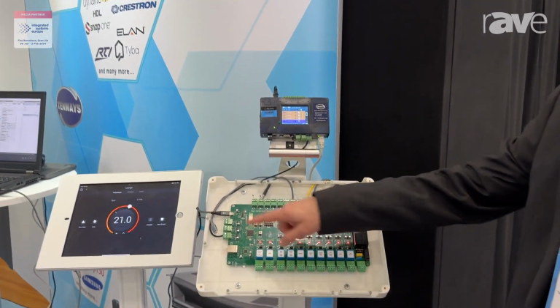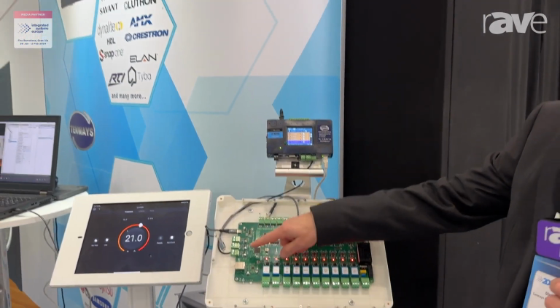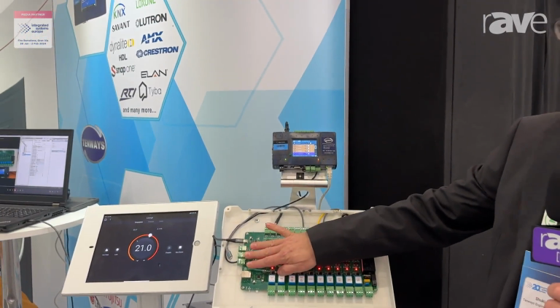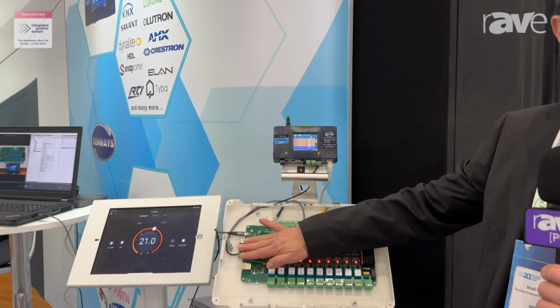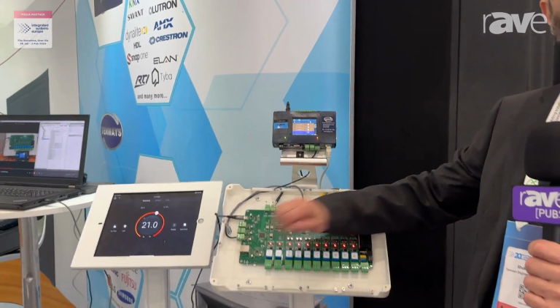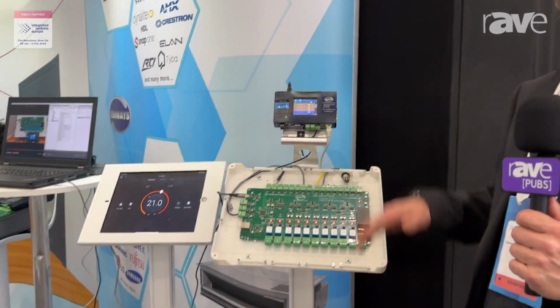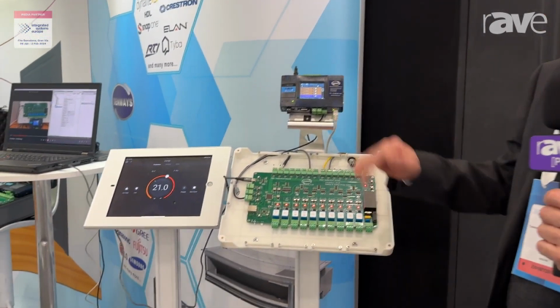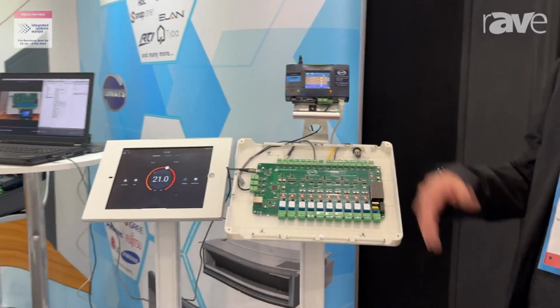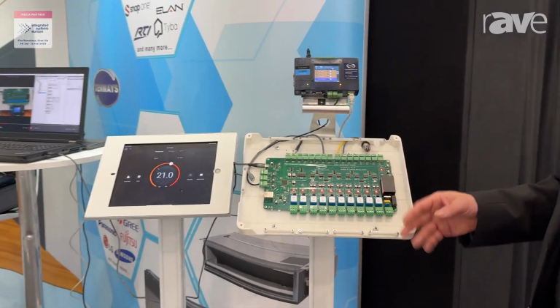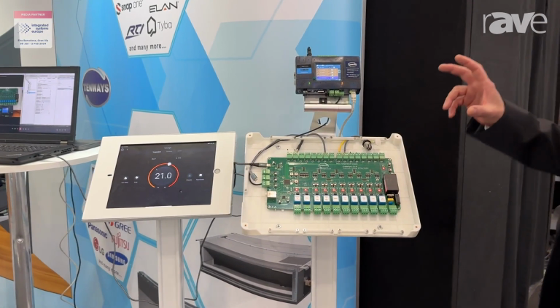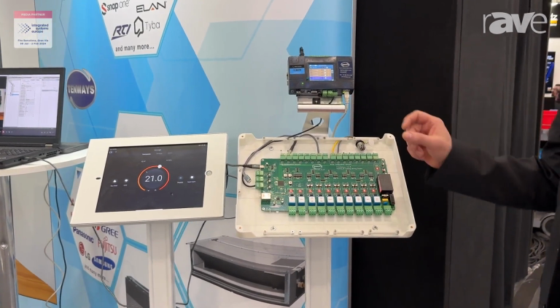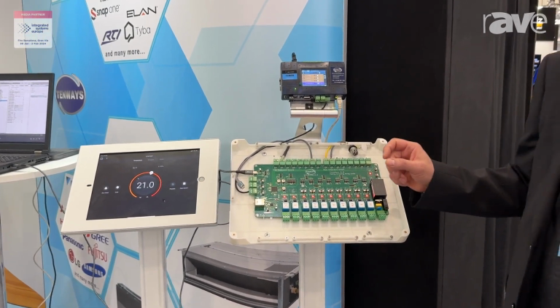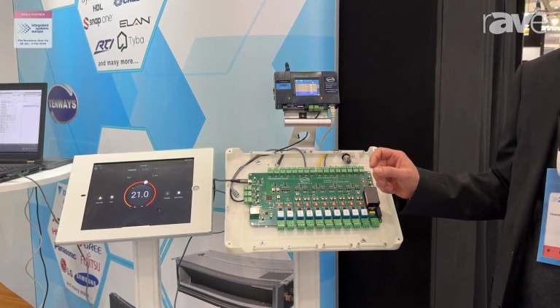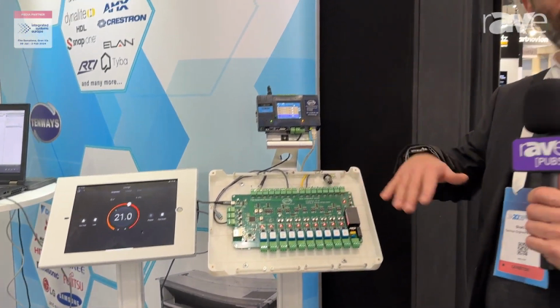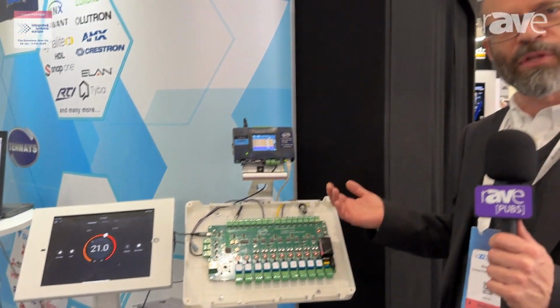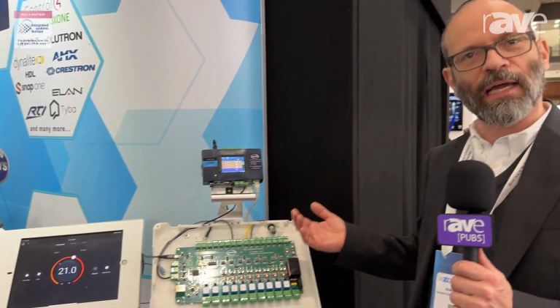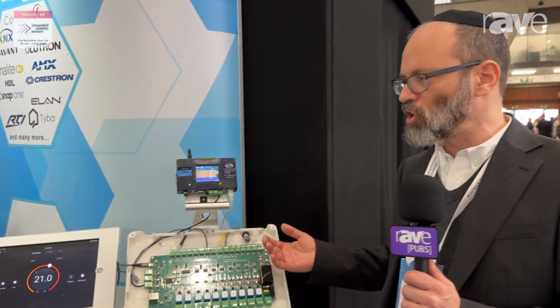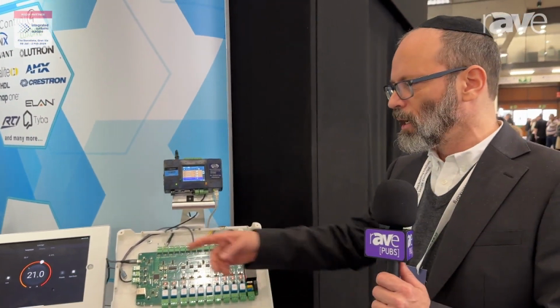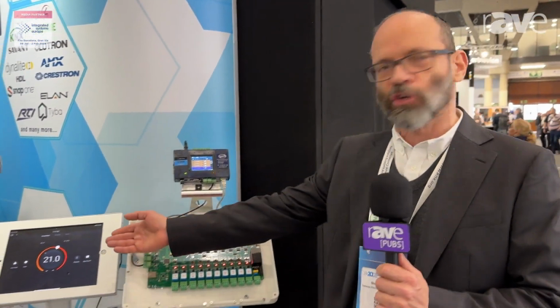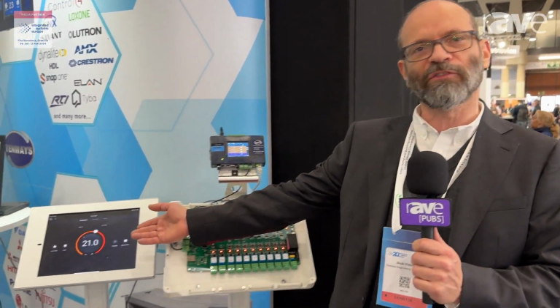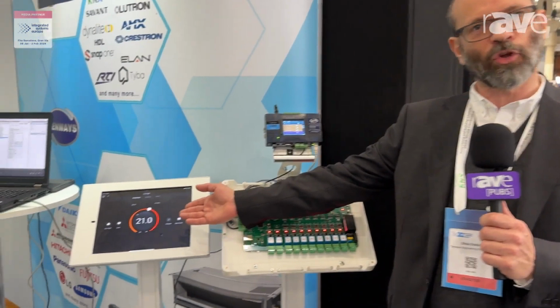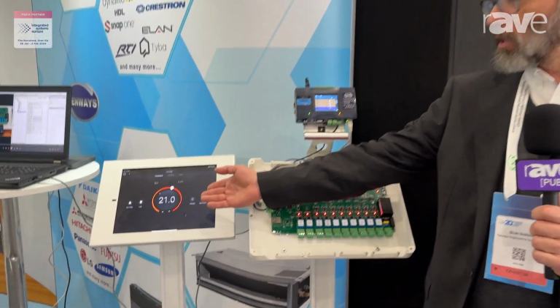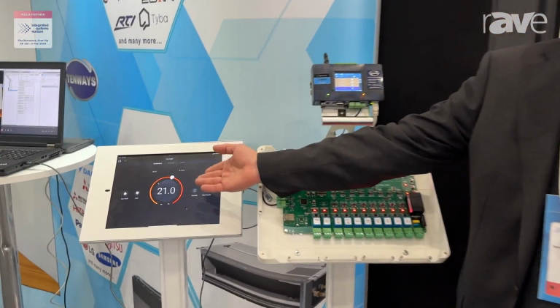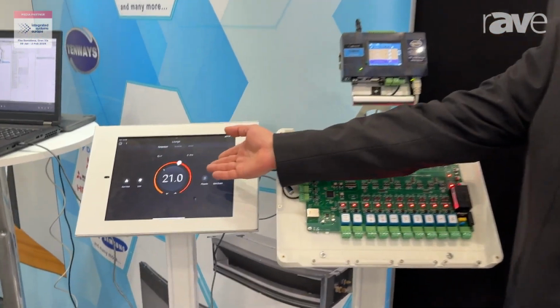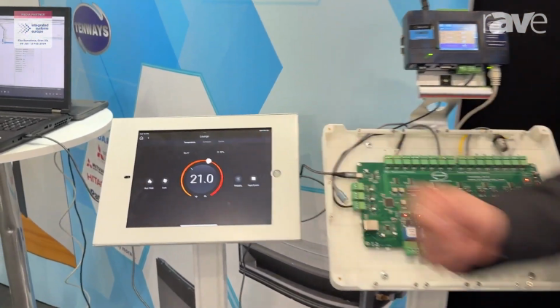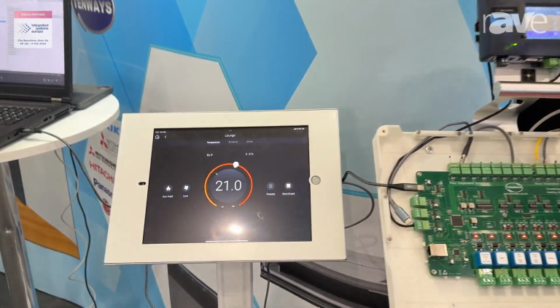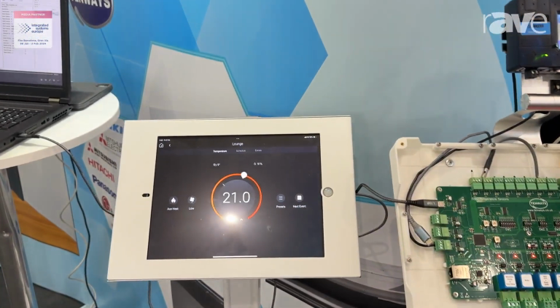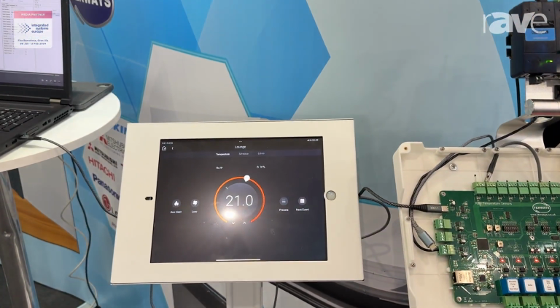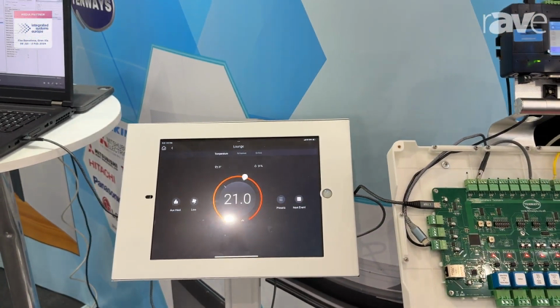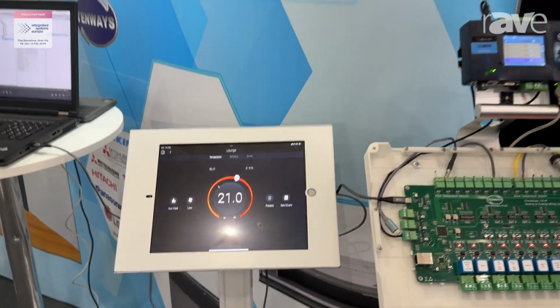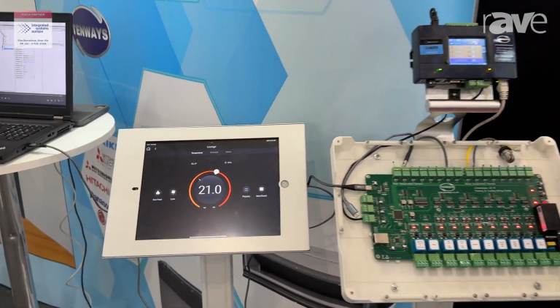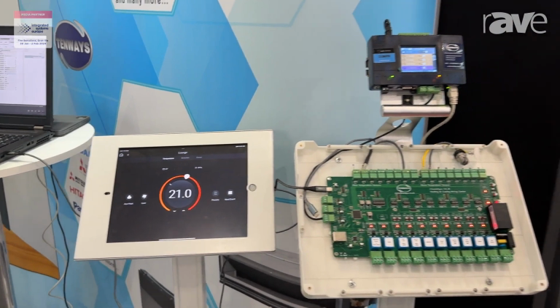This all connects with three Modbus connections to home automation and air conditioning, interlocks them together, and allows you to do second-stage heating. It controls them from any automation system like Control4 or any similar automation through the CoolMaster device.